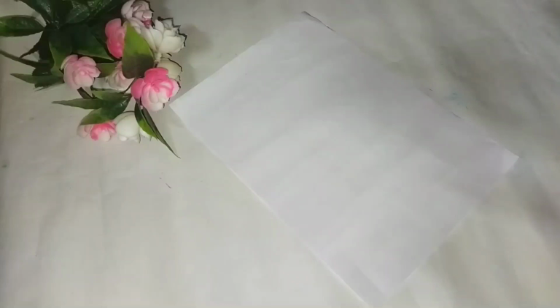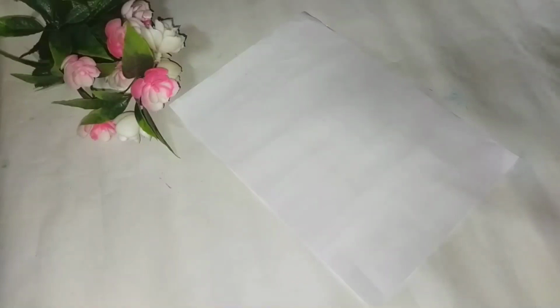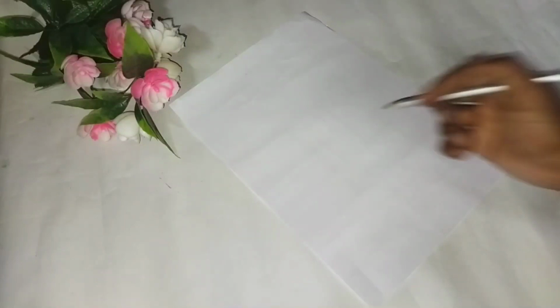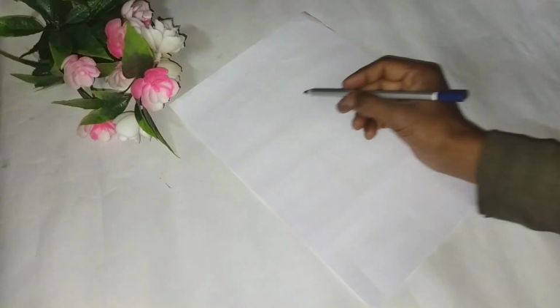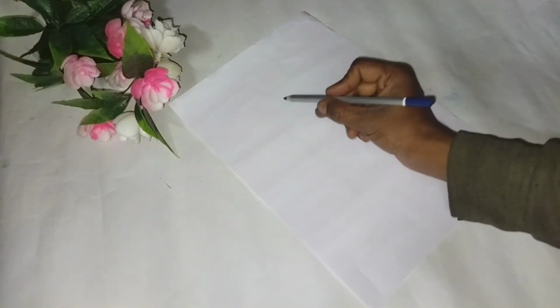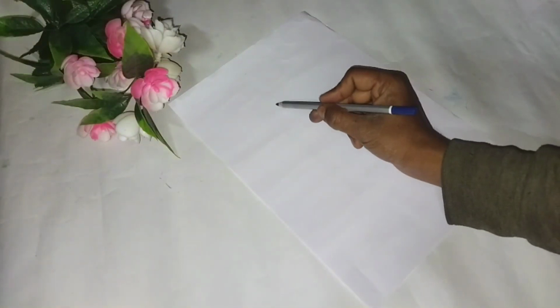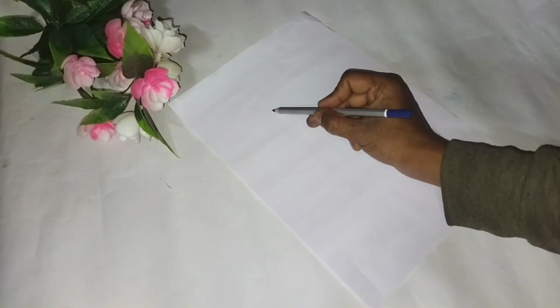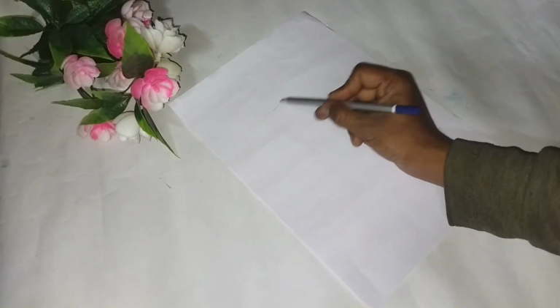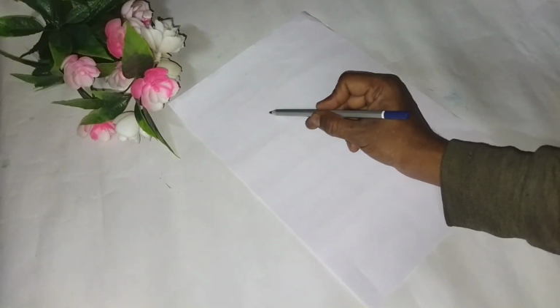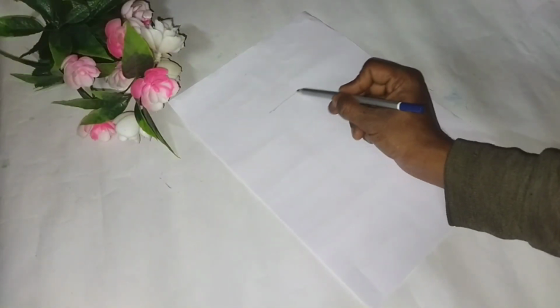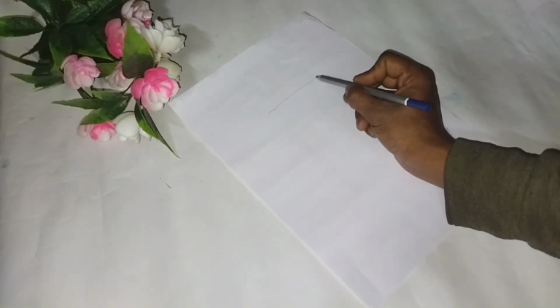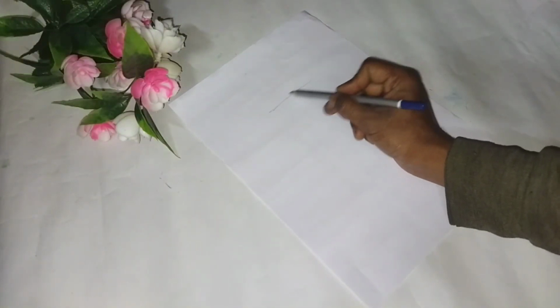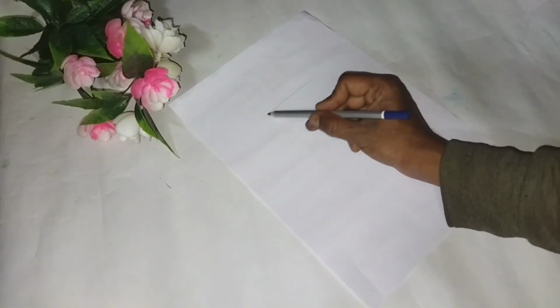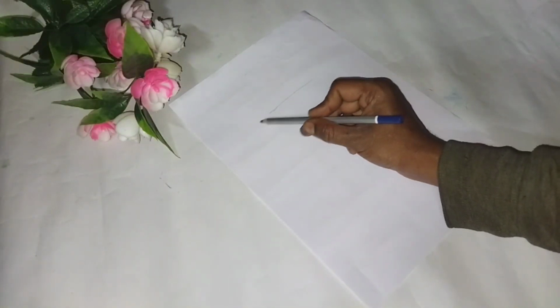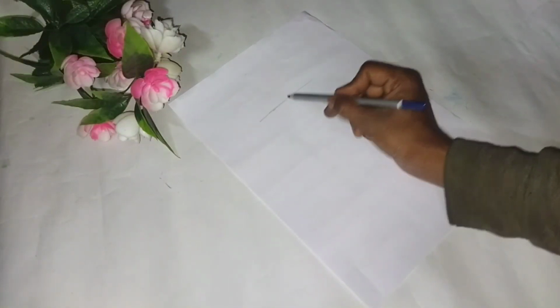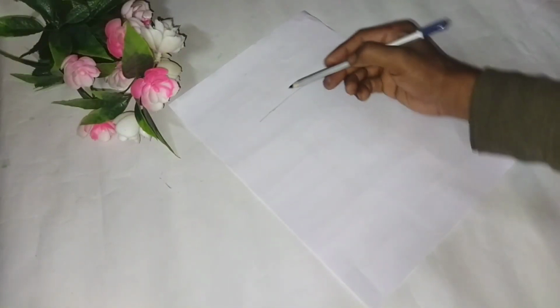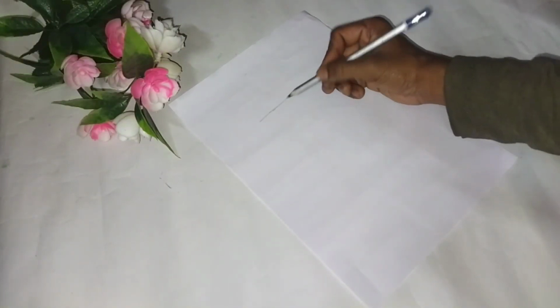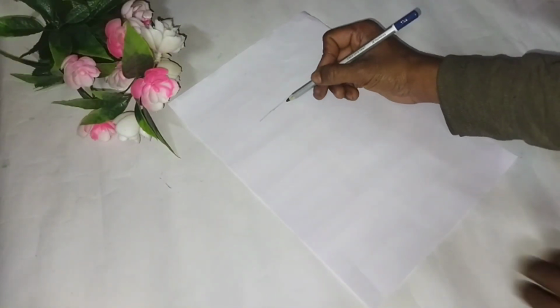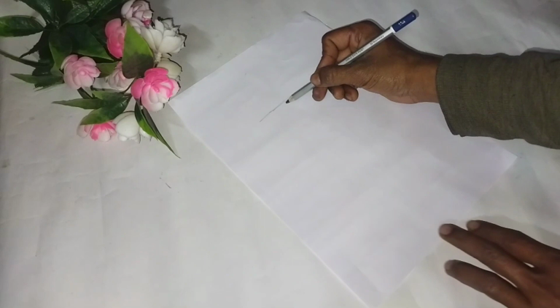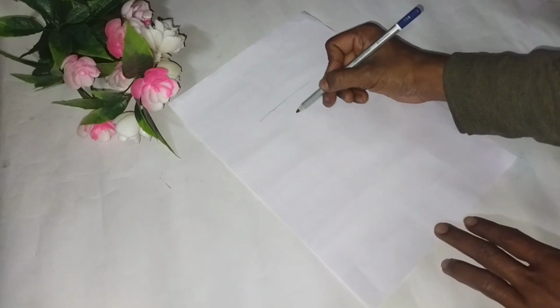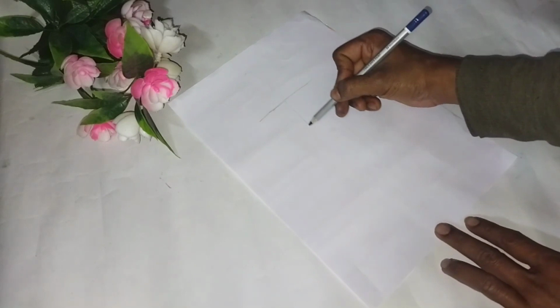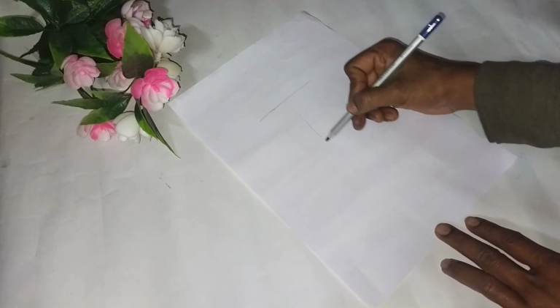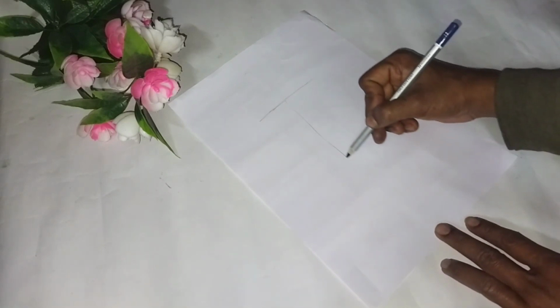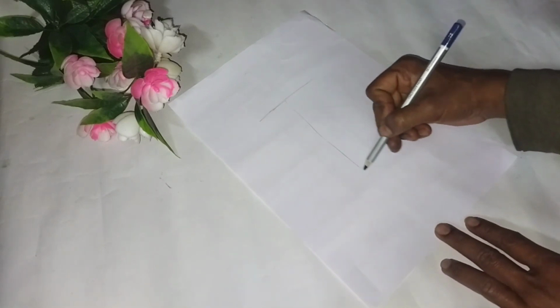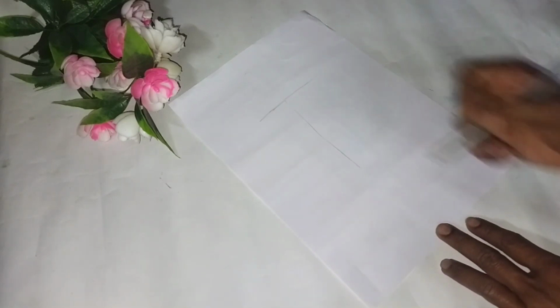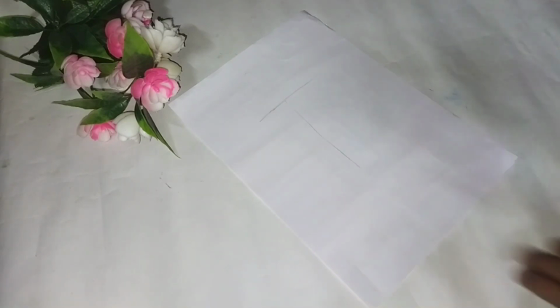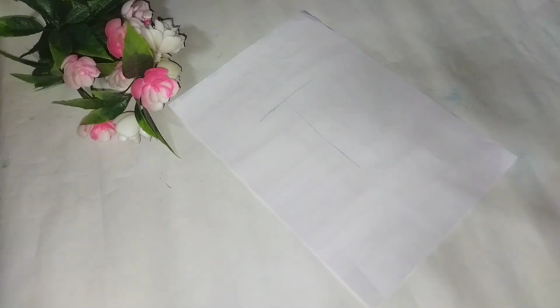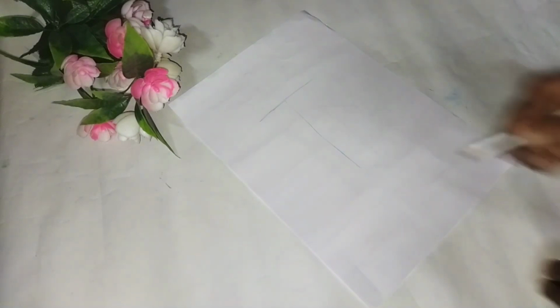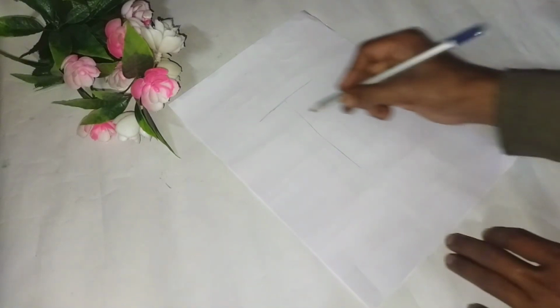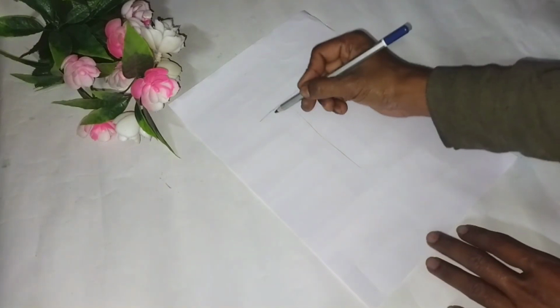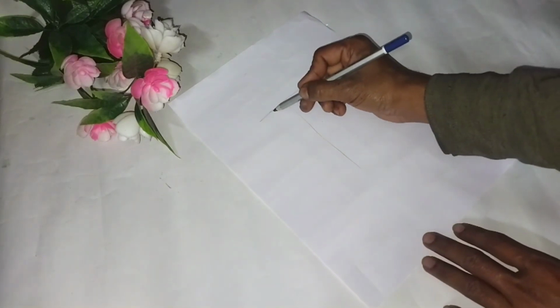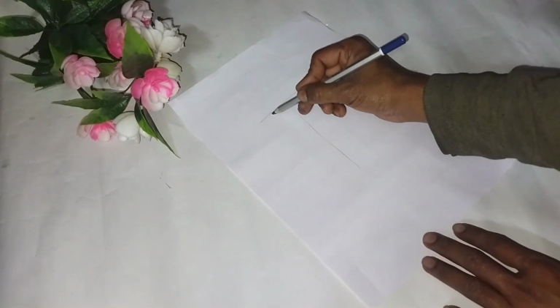Hello everyone, welcome to the show. Today I have a straight line, which is a TN line.